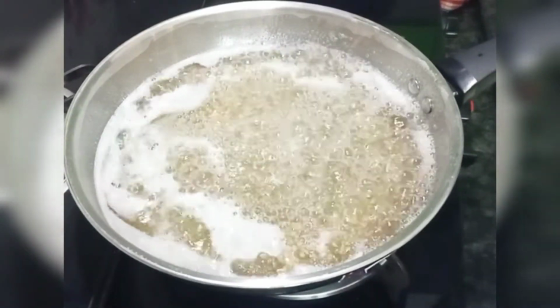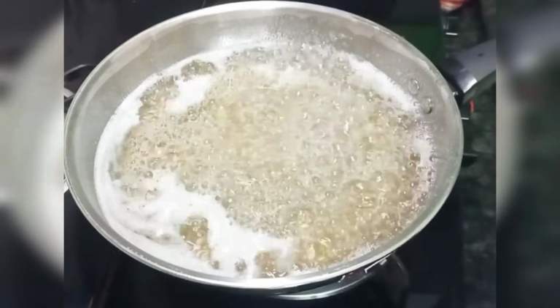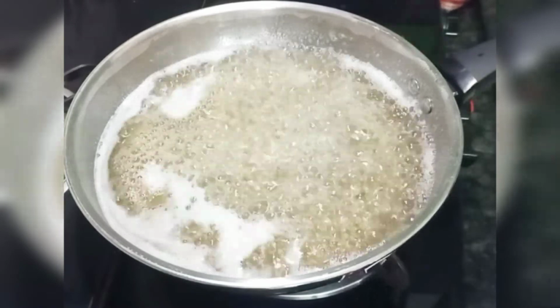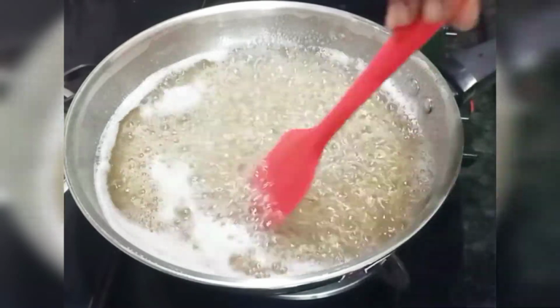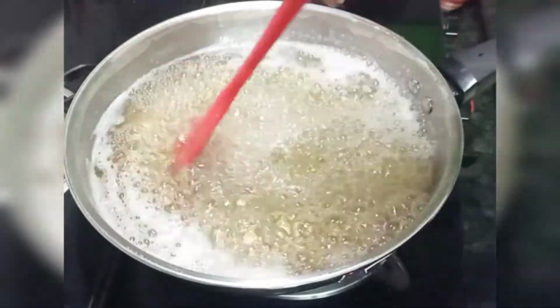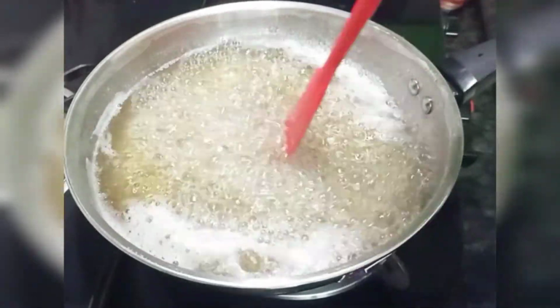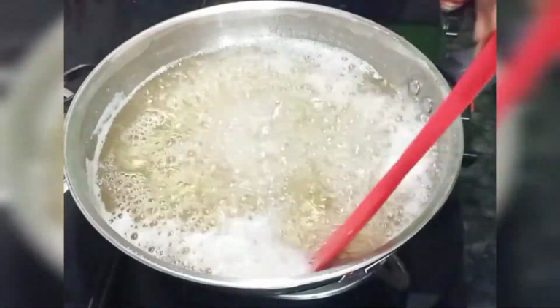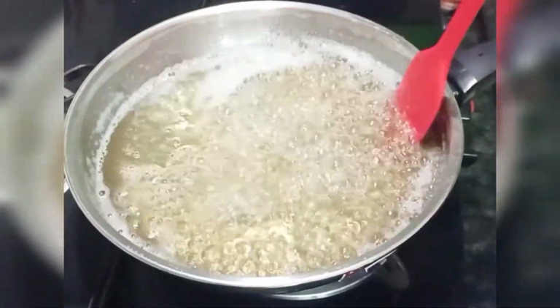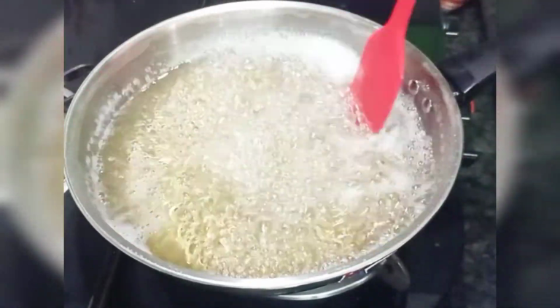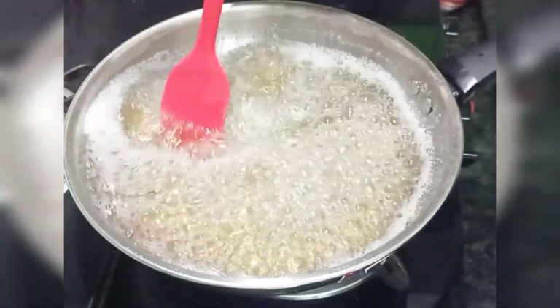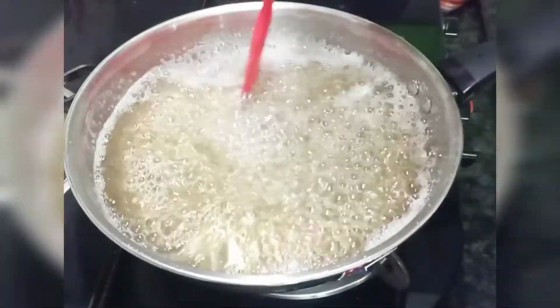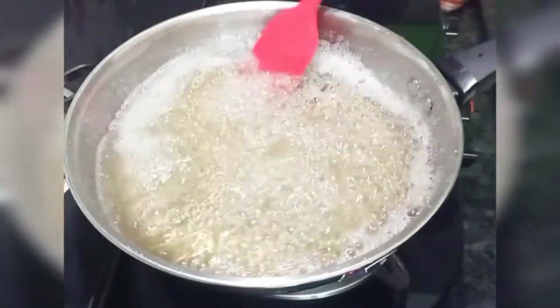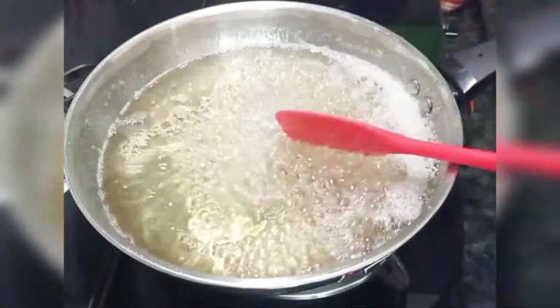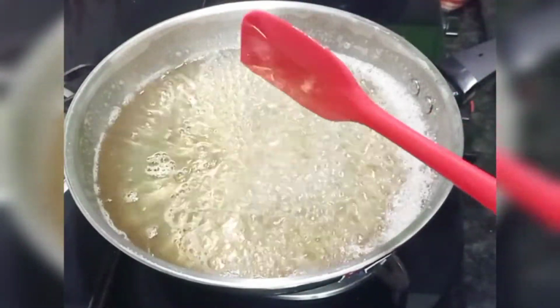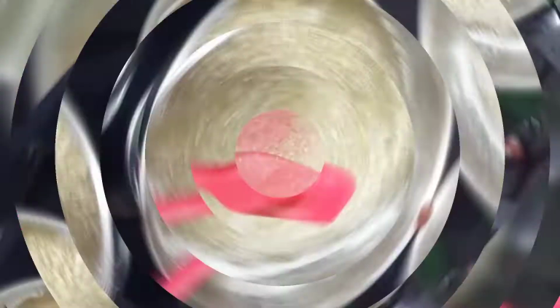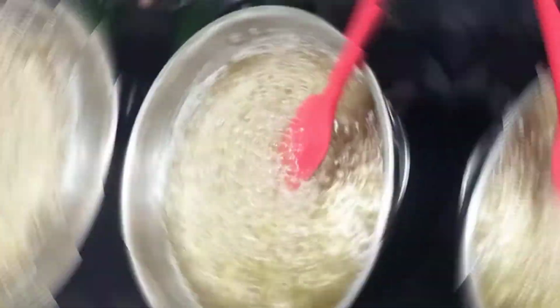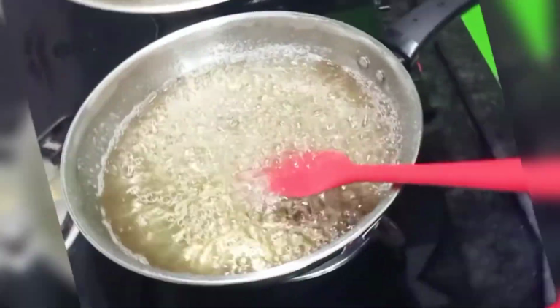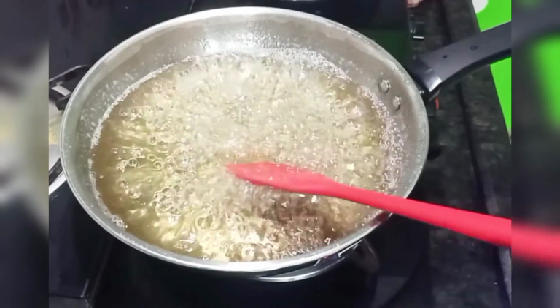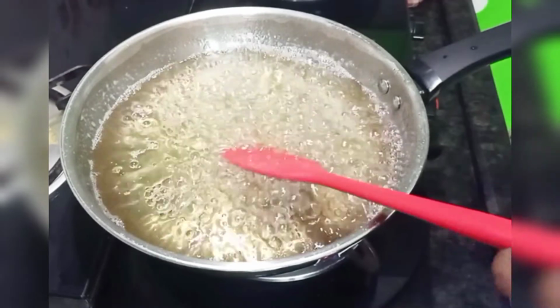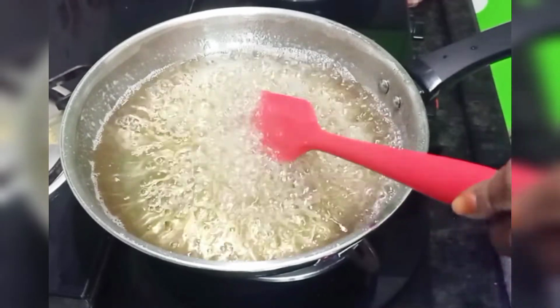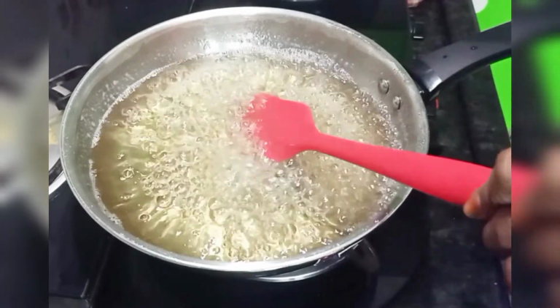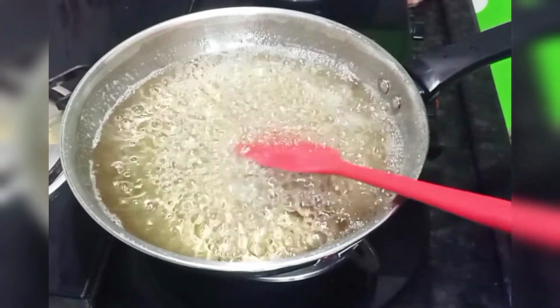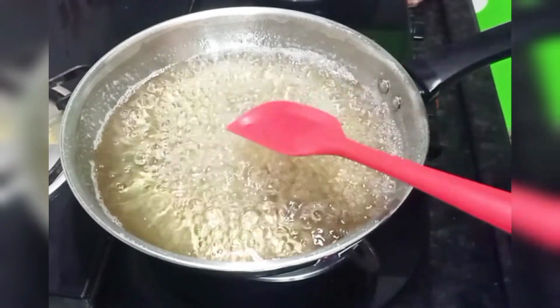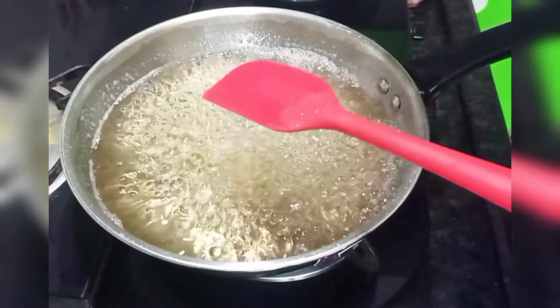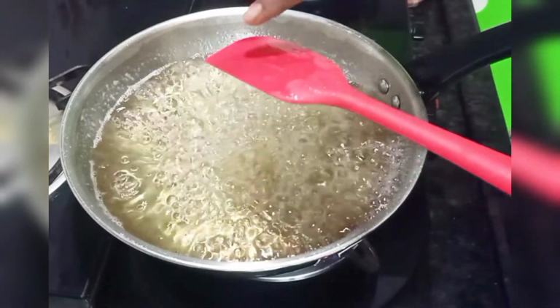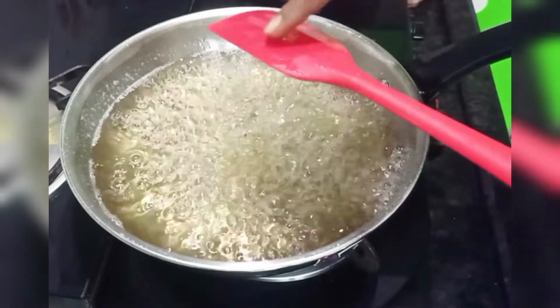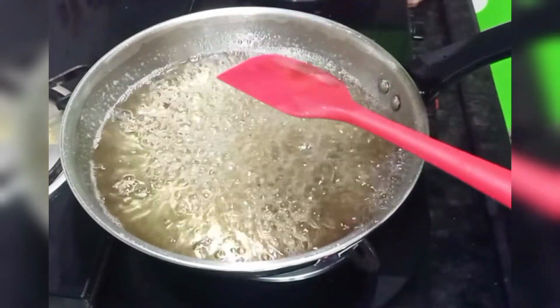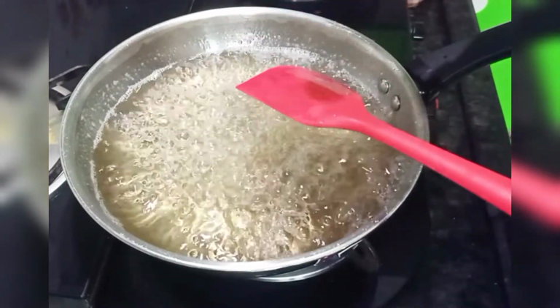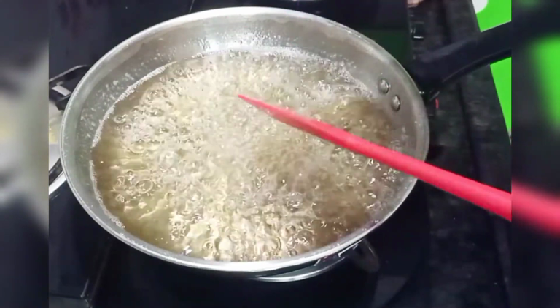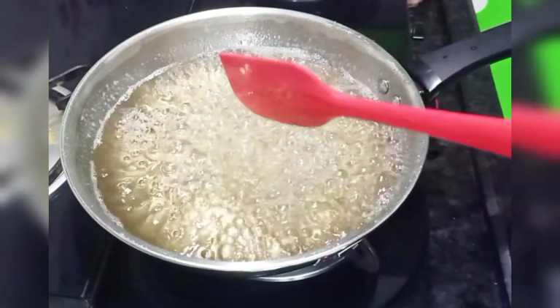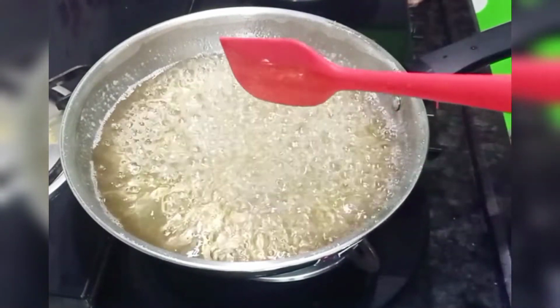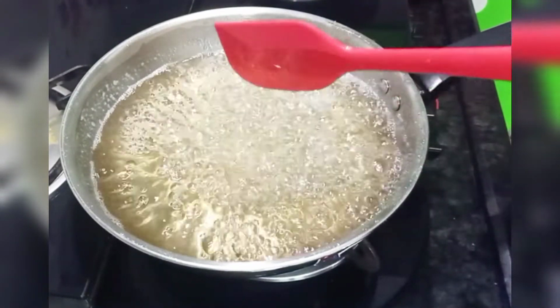After 3 minutes, we will cook in the pan.